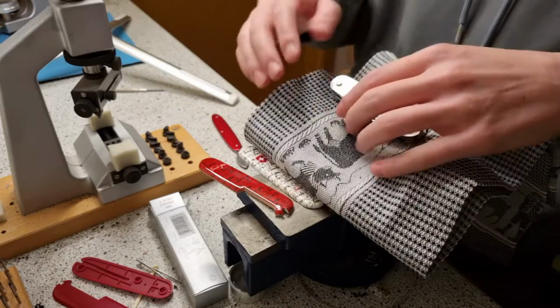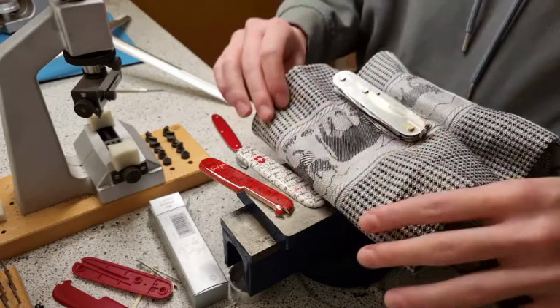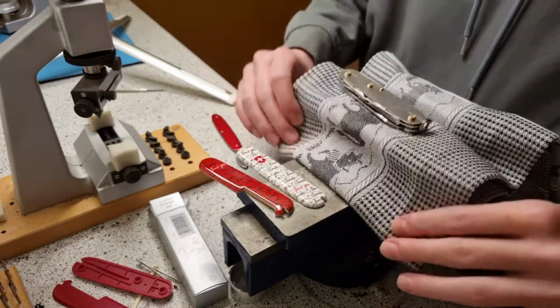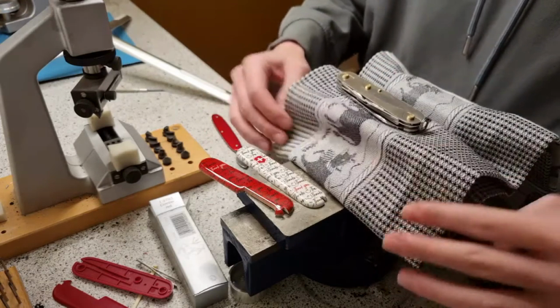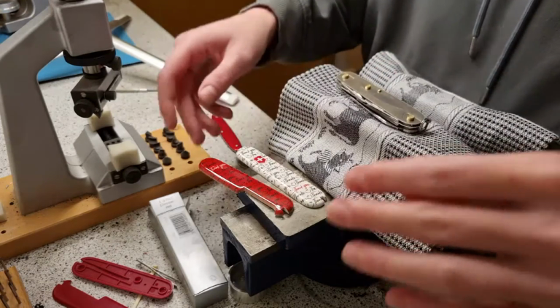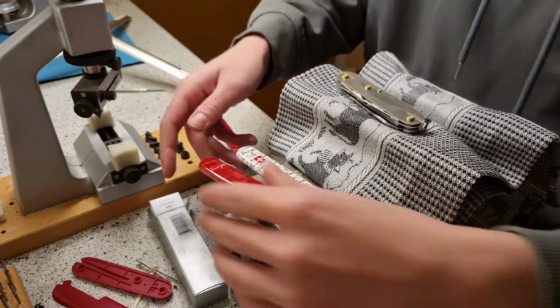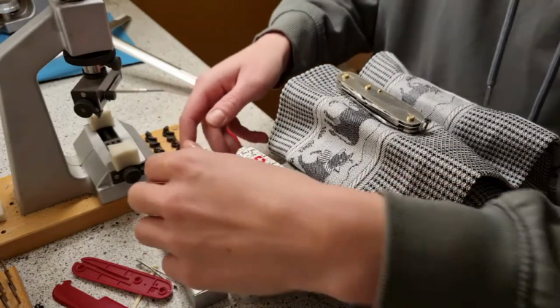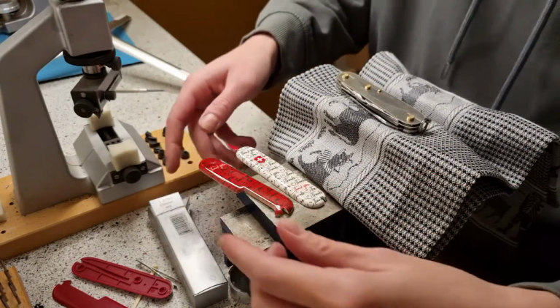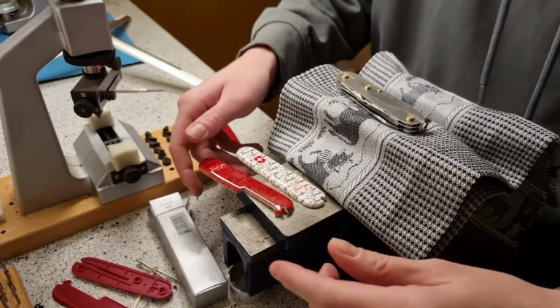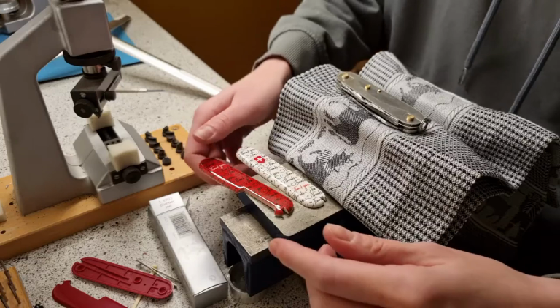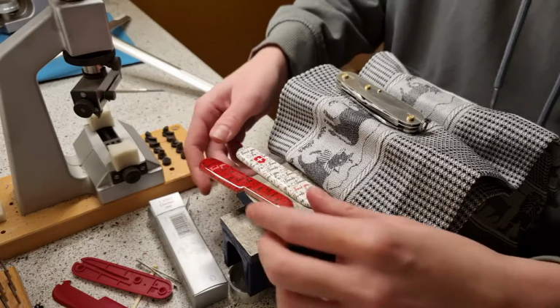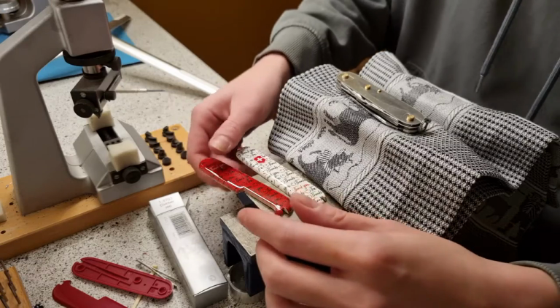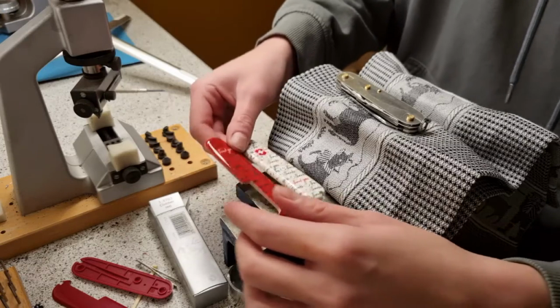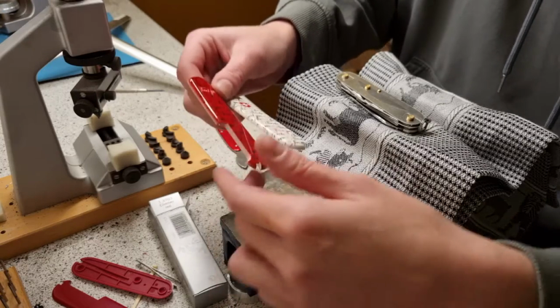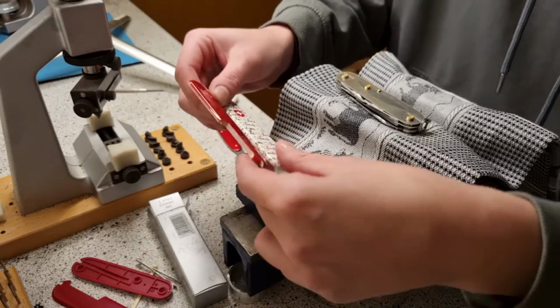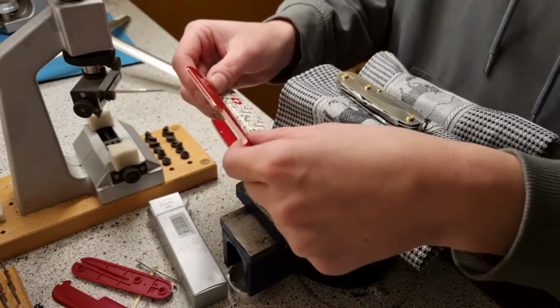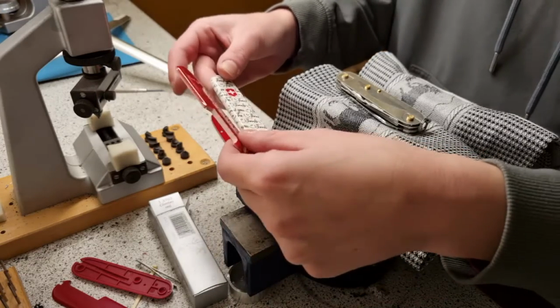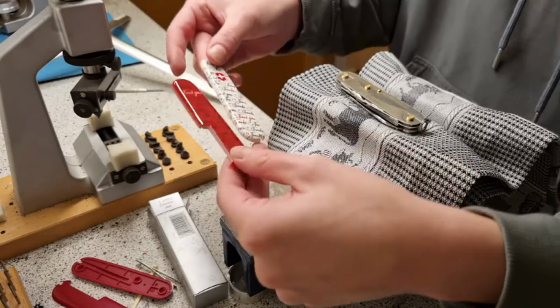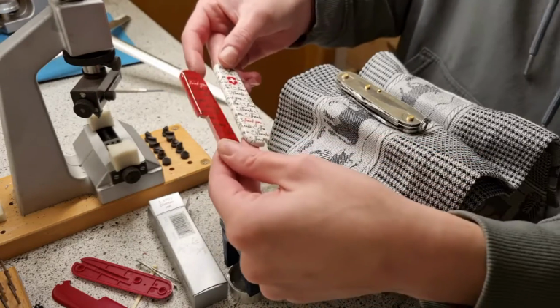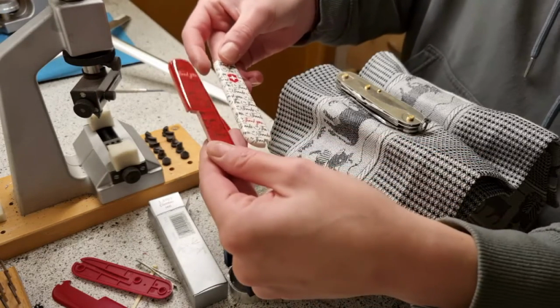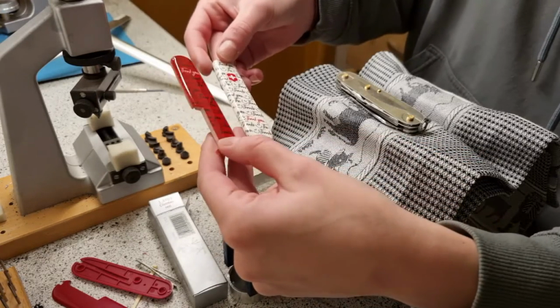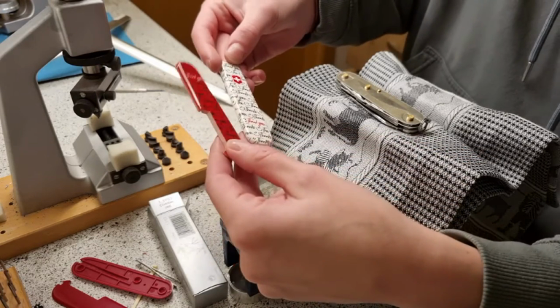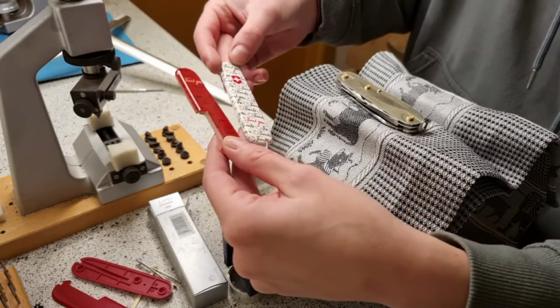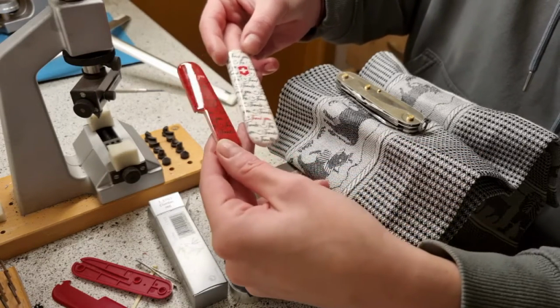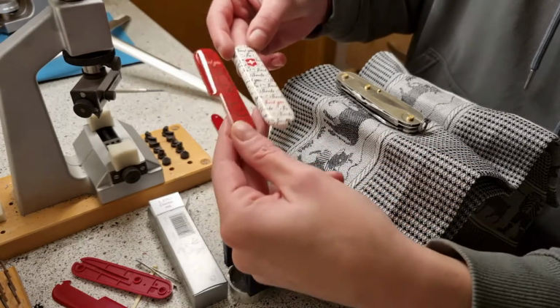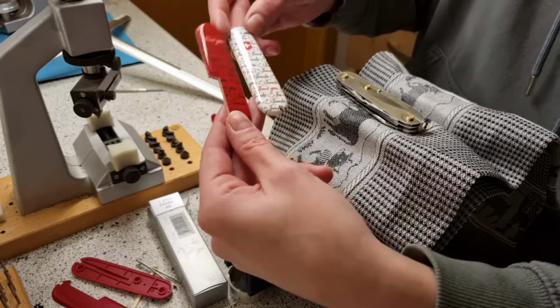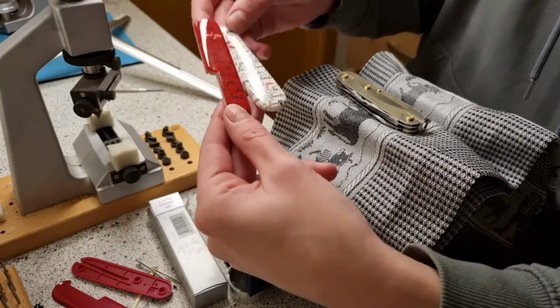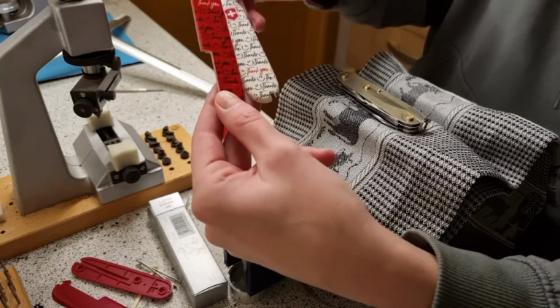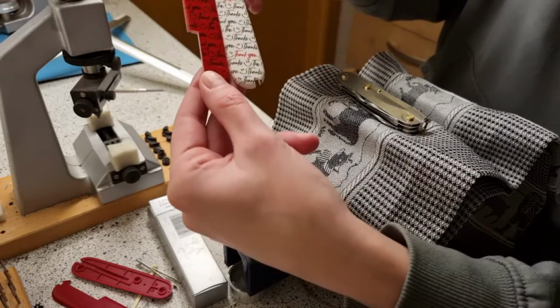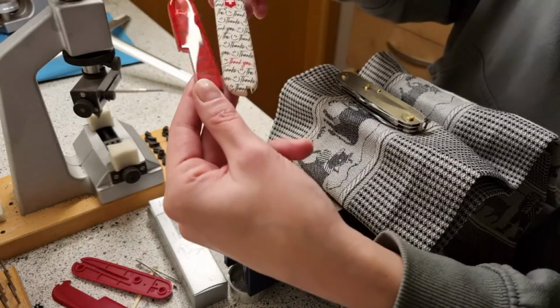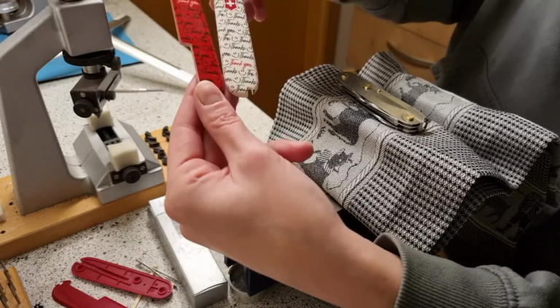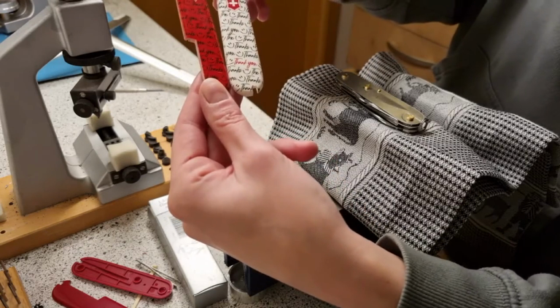What's cool is that recently Victorinox came out with brand new designs. These scales are called 'Thank You.' As you can see, it's written 'Thank You.'